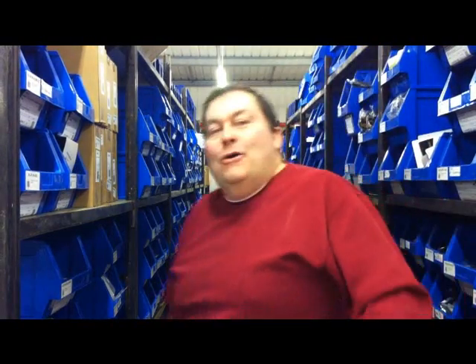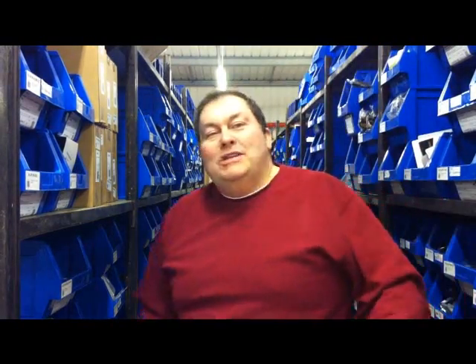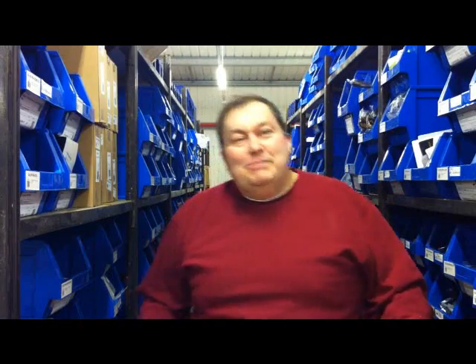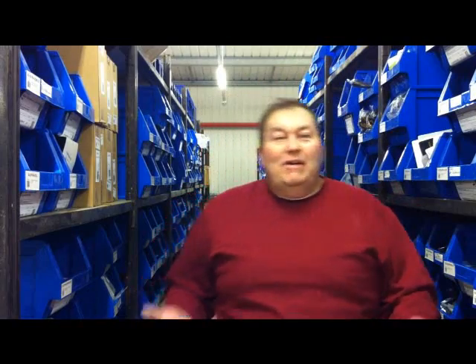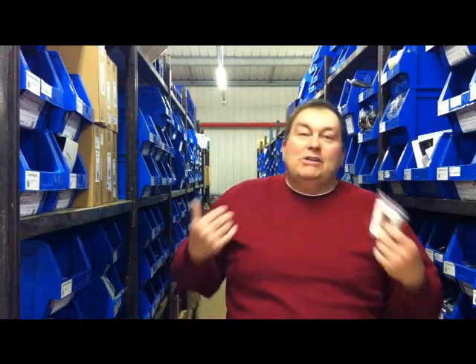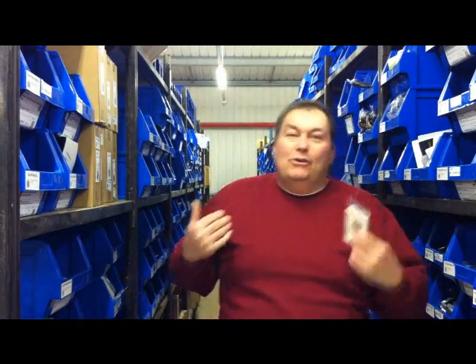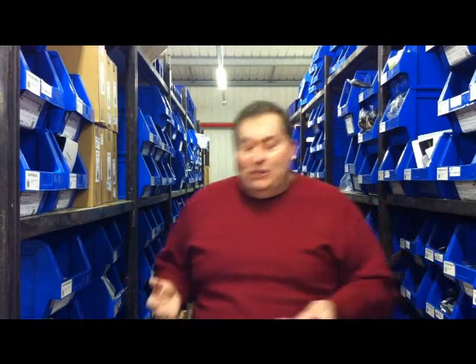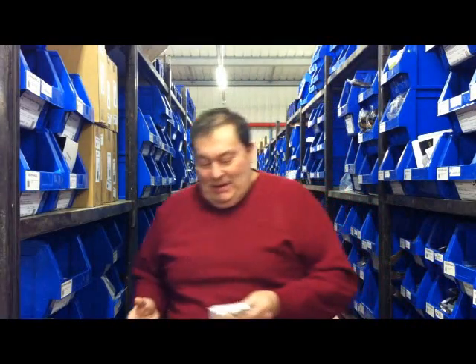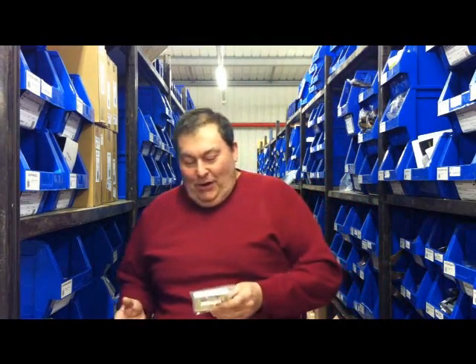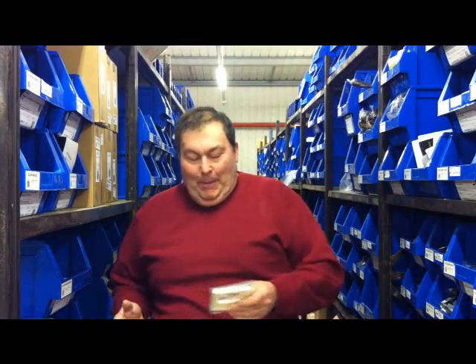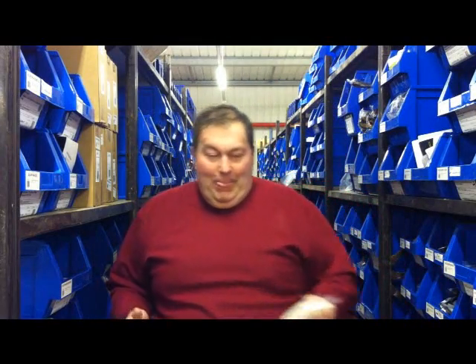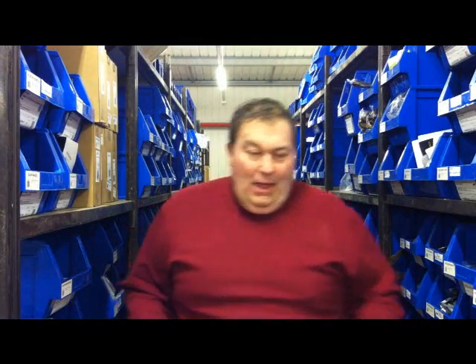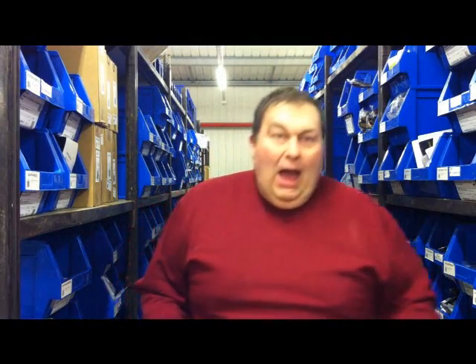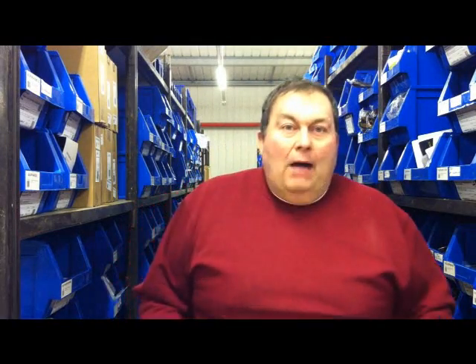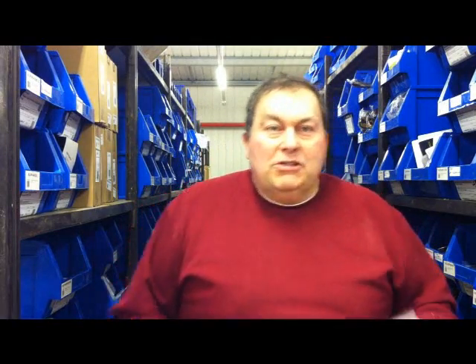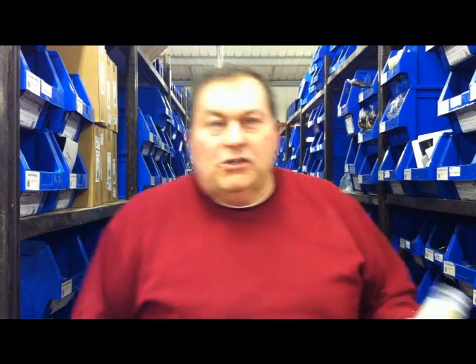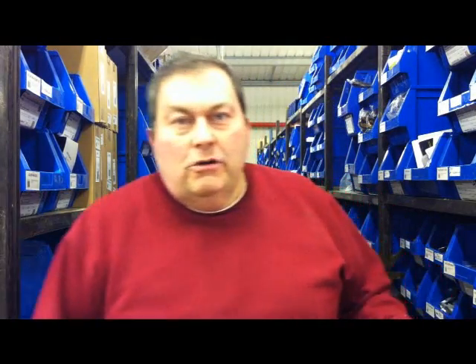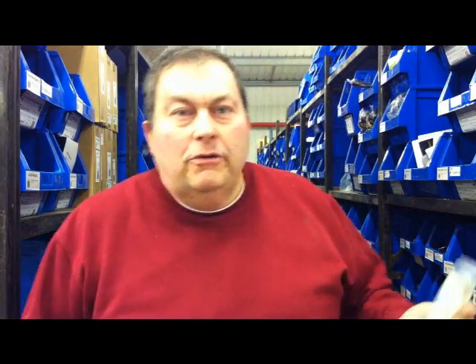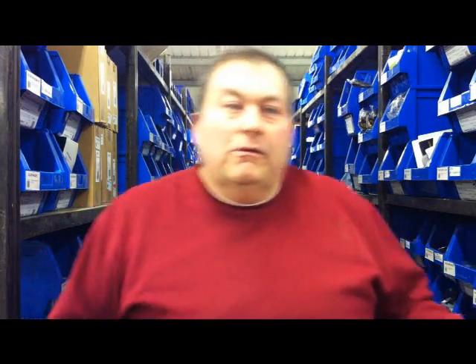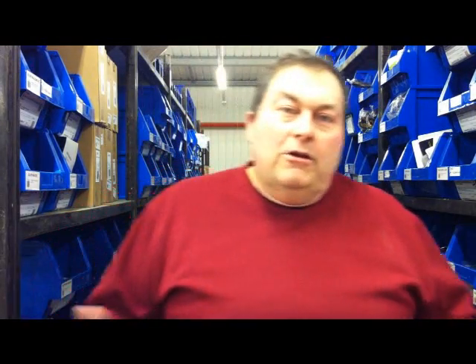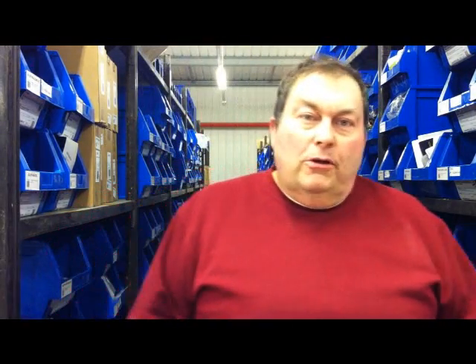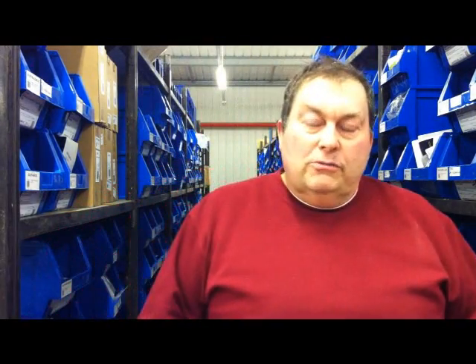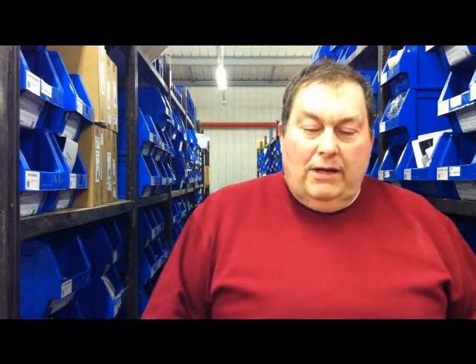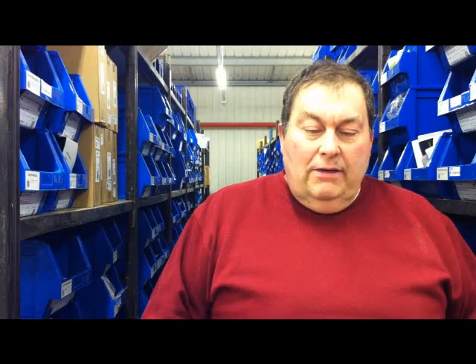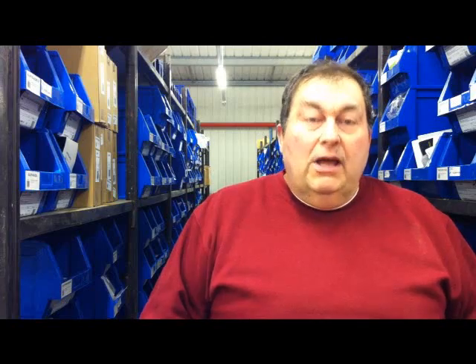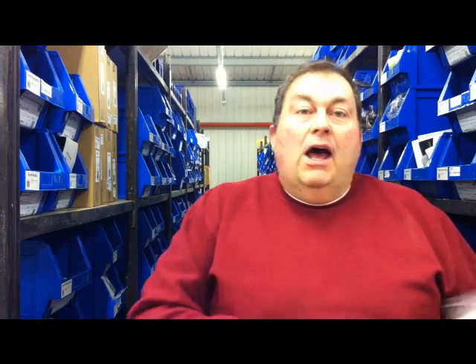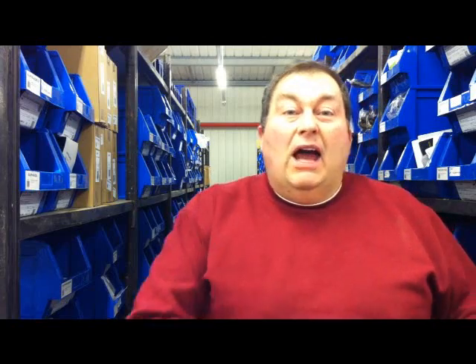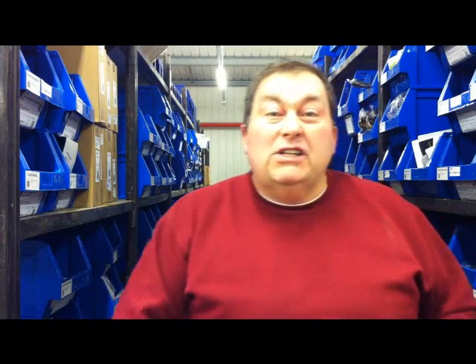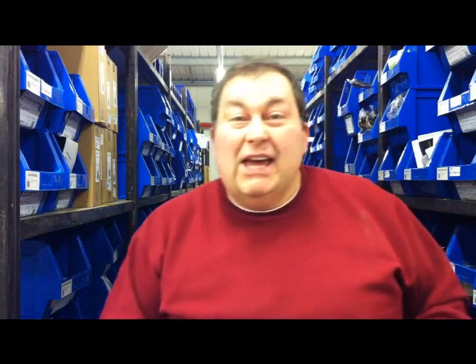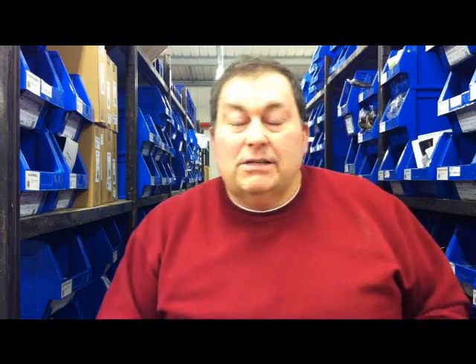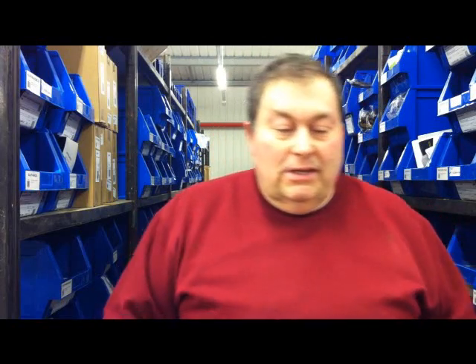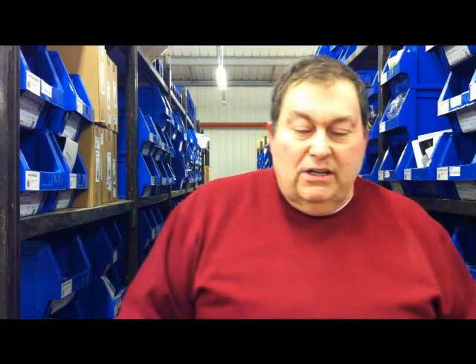Hello, this is Merv at audiospares.com. I'm just going to show you a few great new products that we've had delivered, actually today some of these.